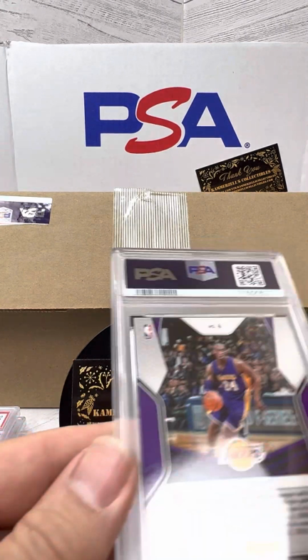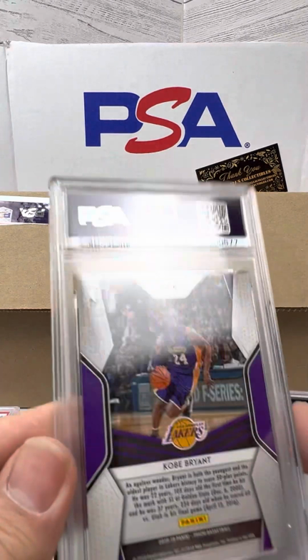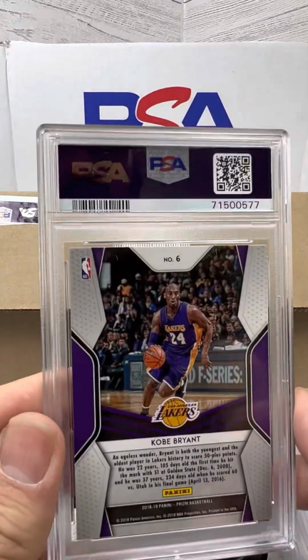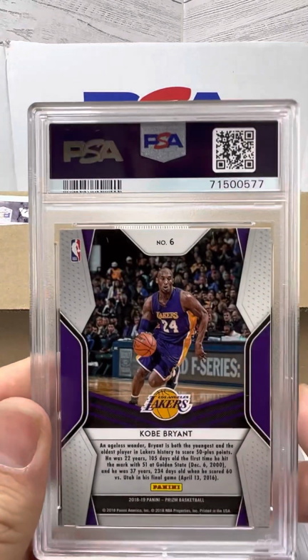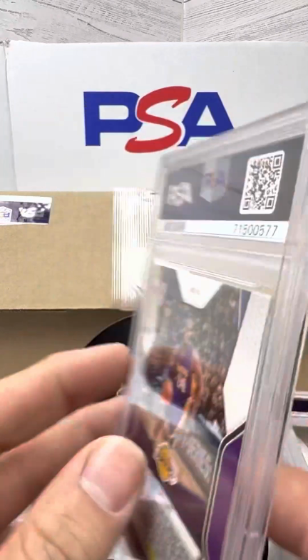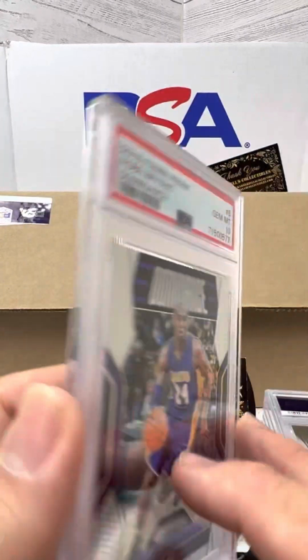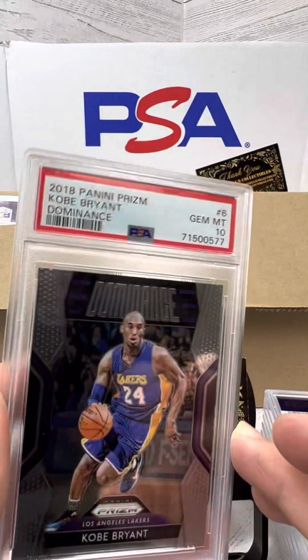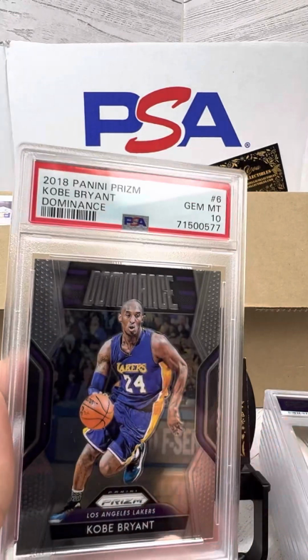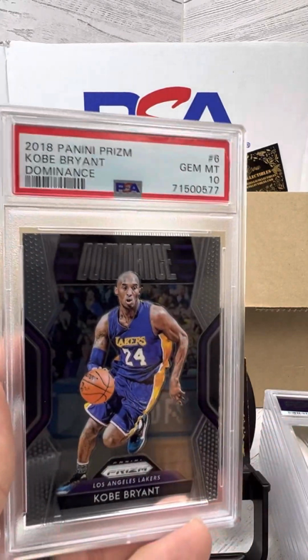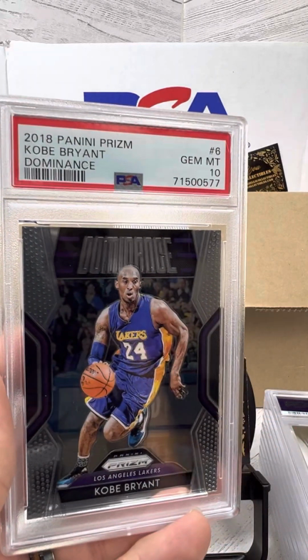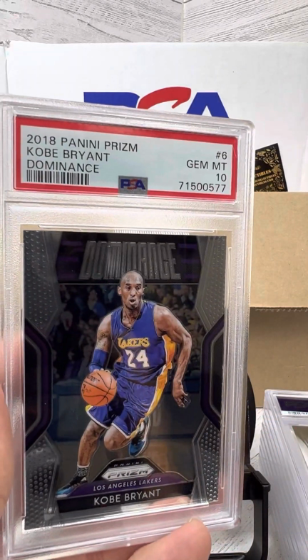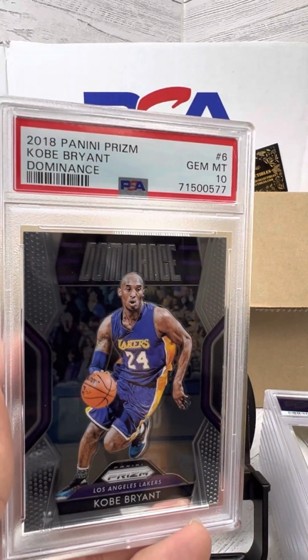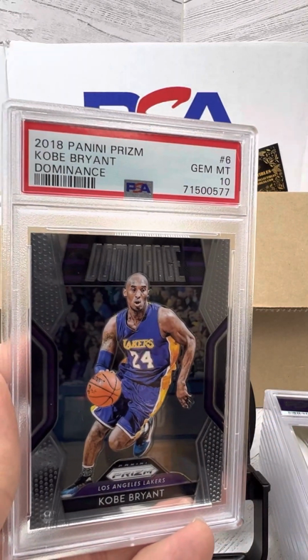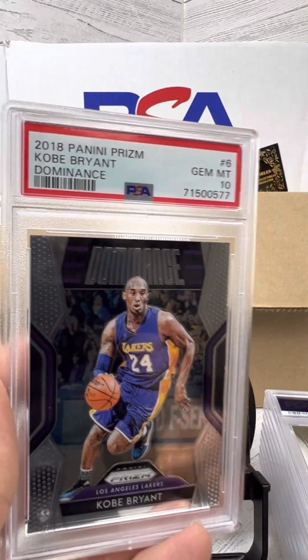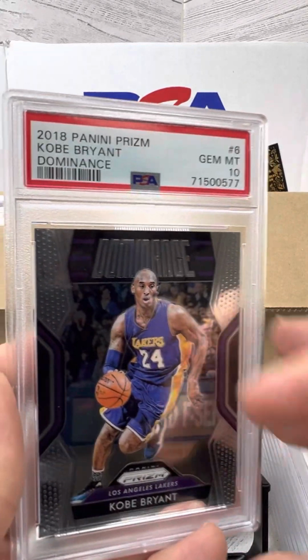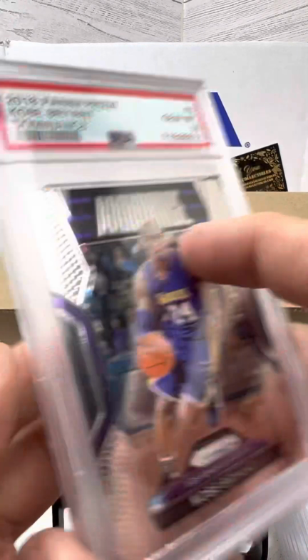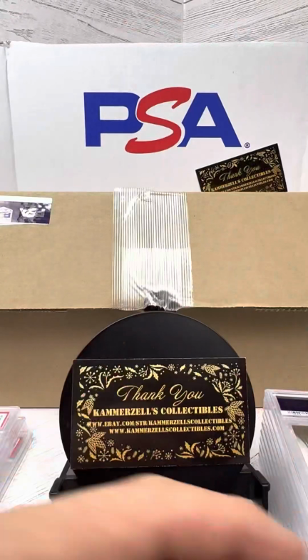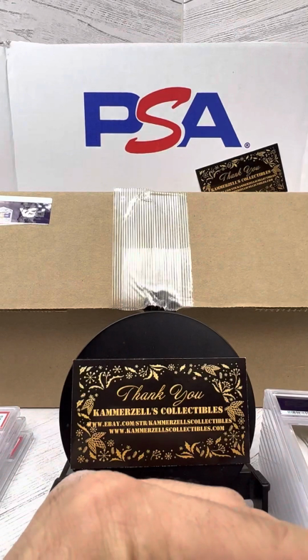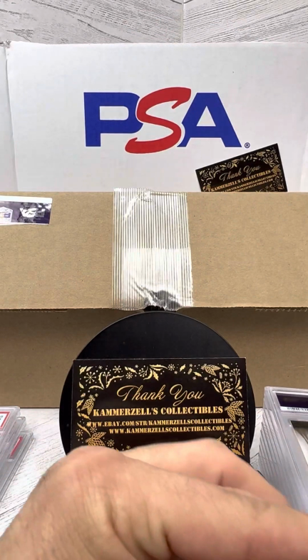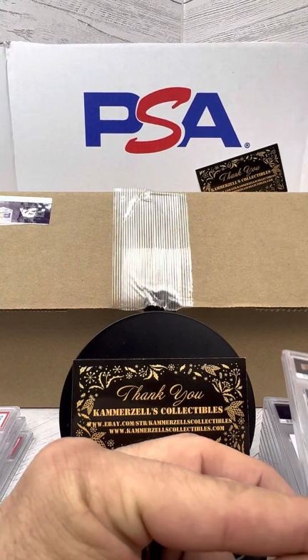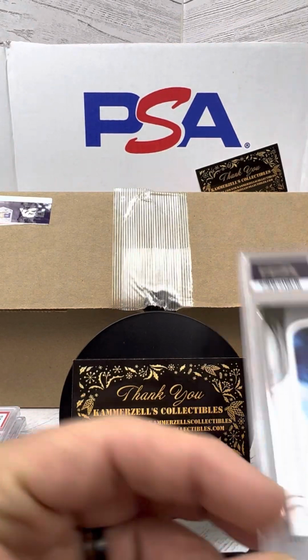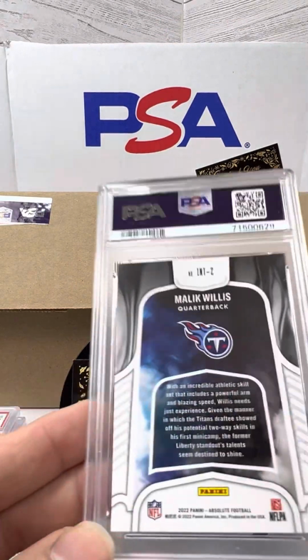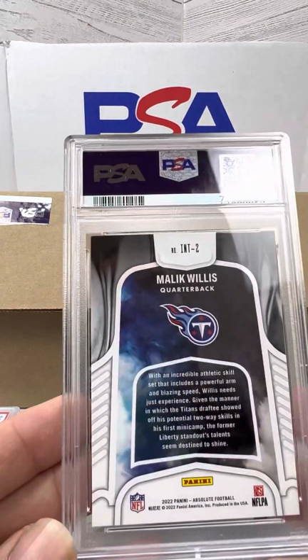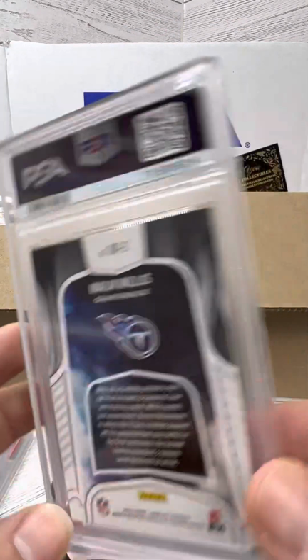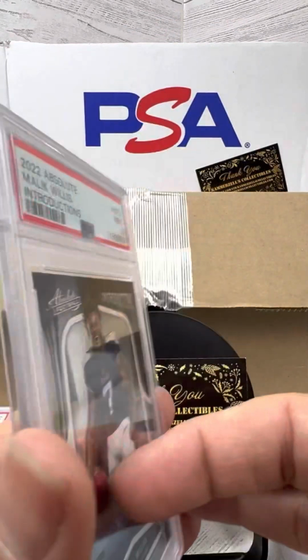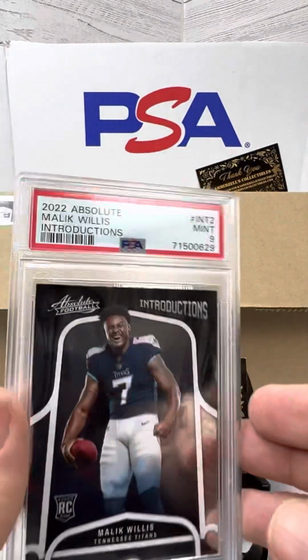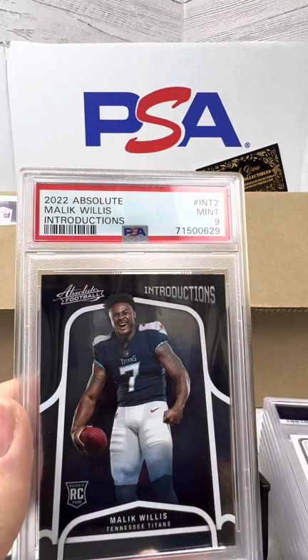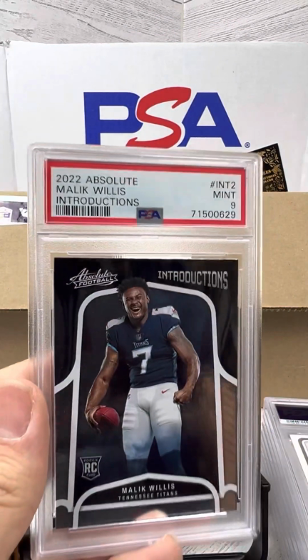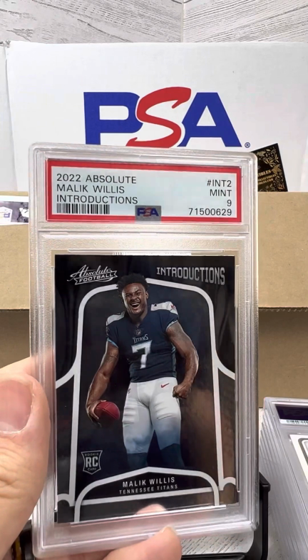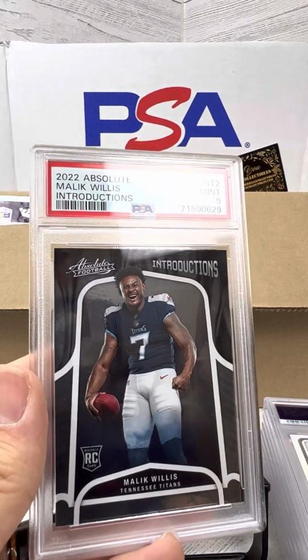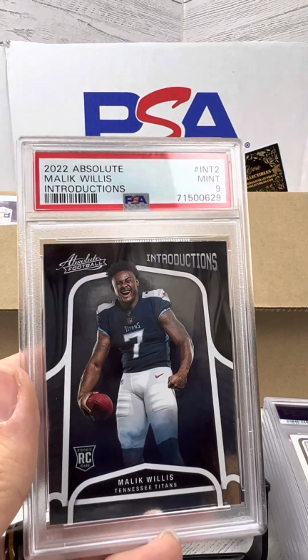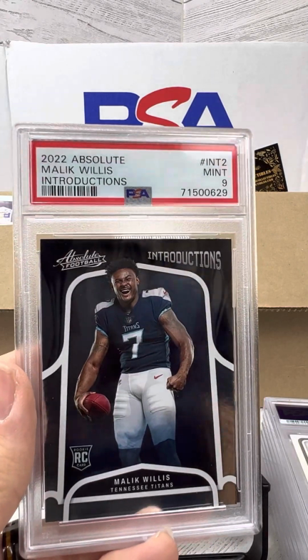Oh, here we have another Kobe — boom, PSA 10 on the Dominance Kobe. Malik Willis, PSA 9 on the Introductions.